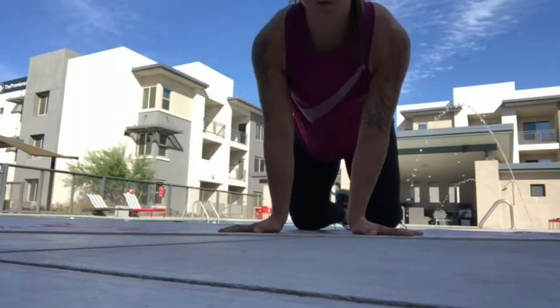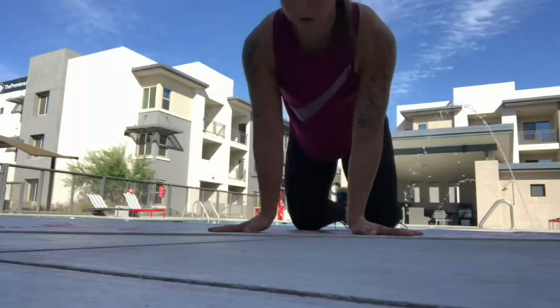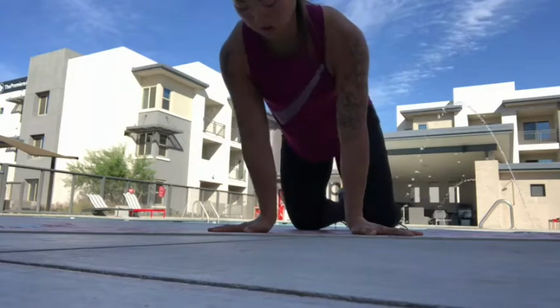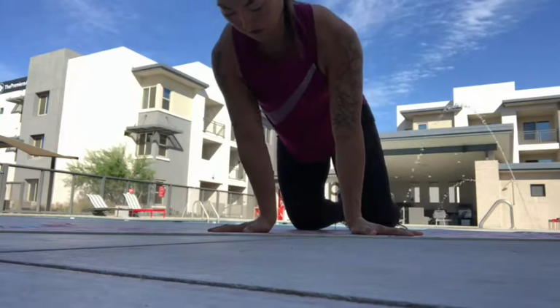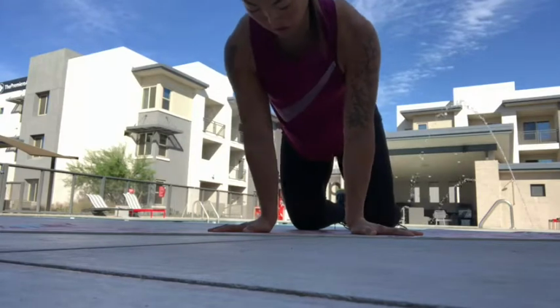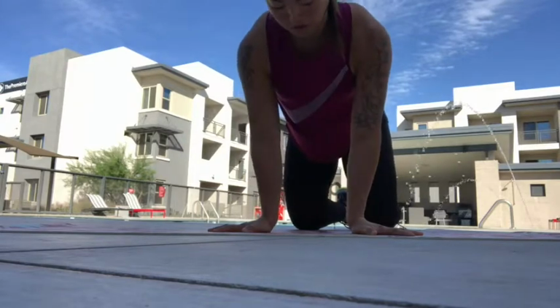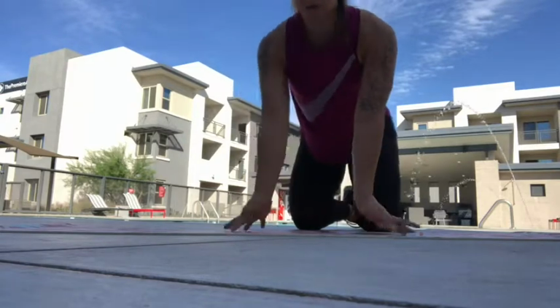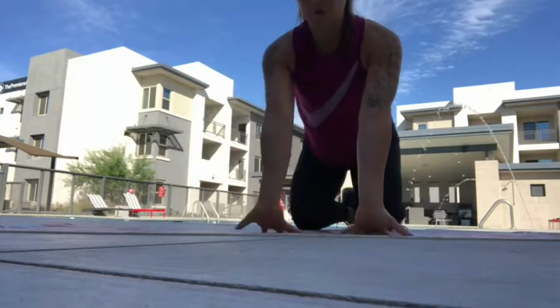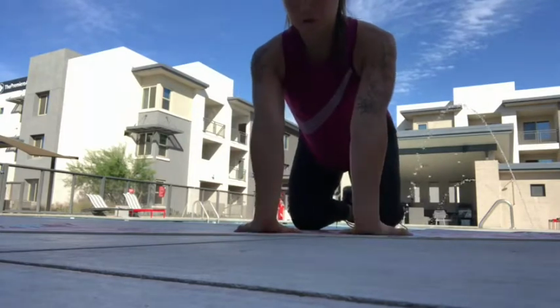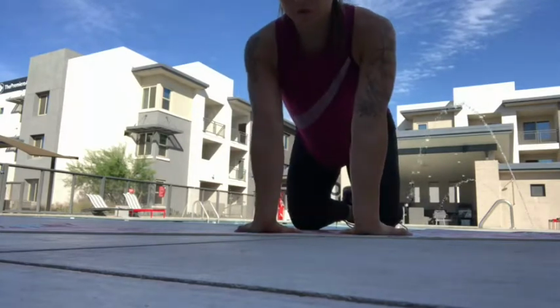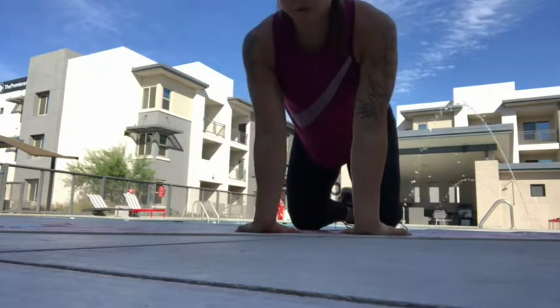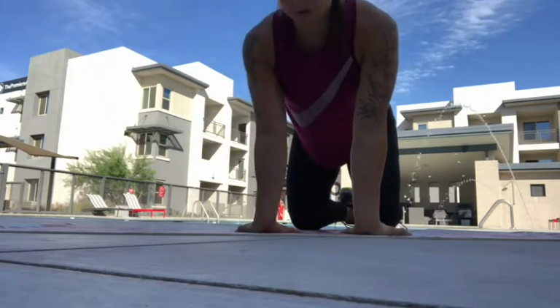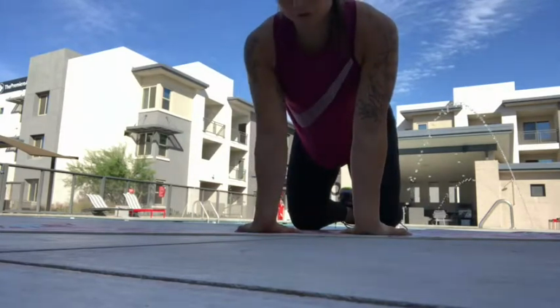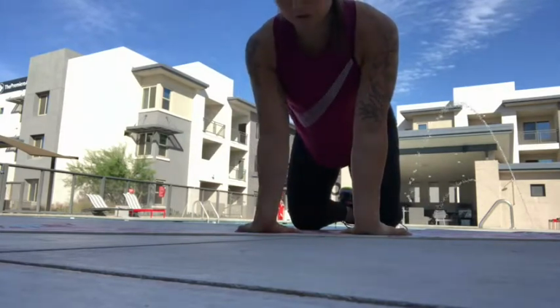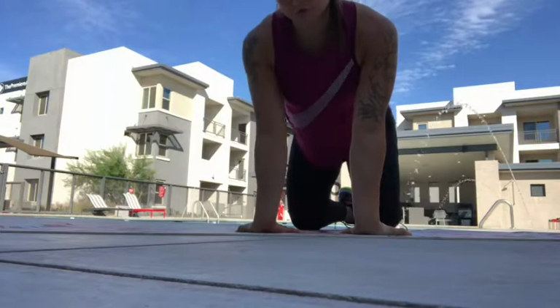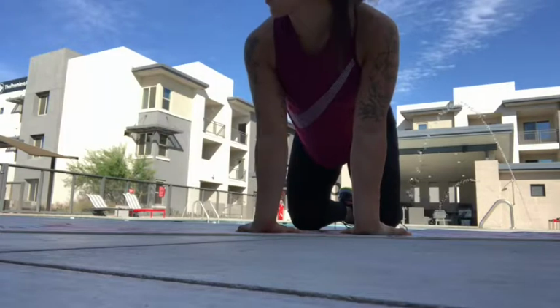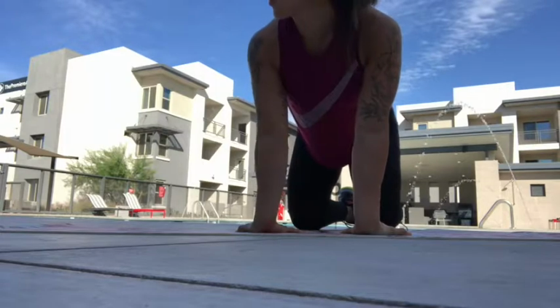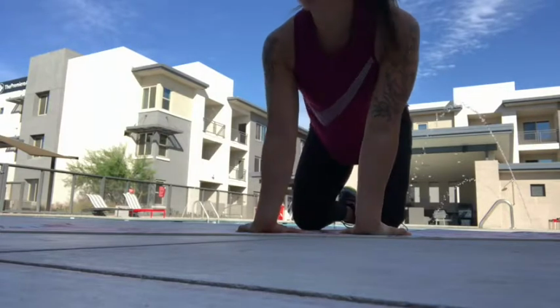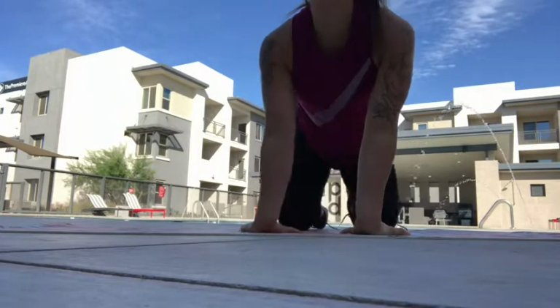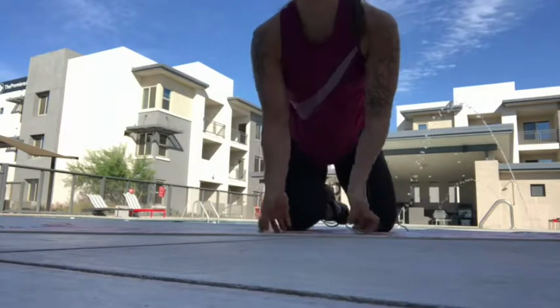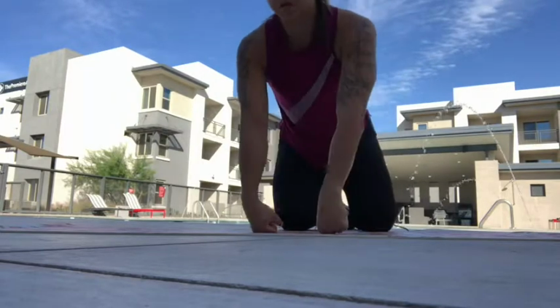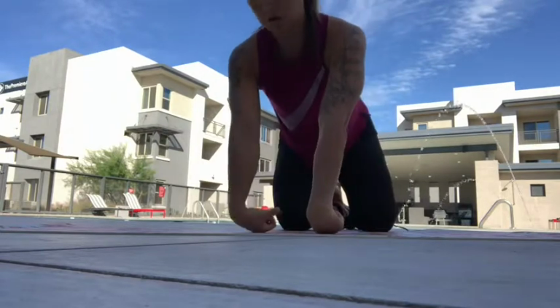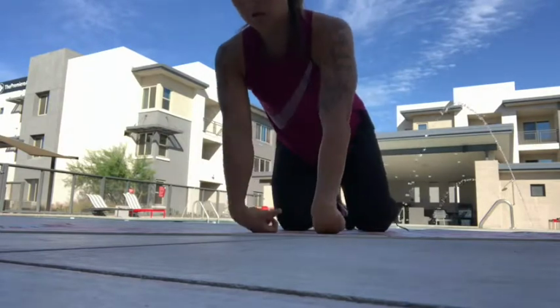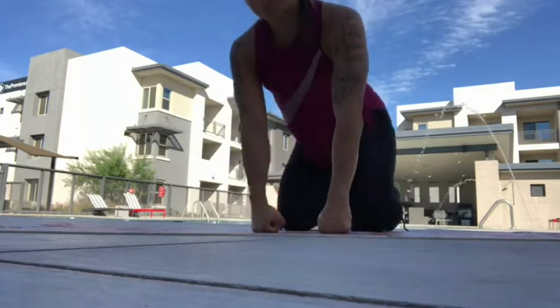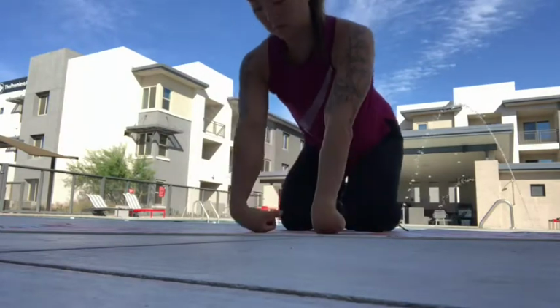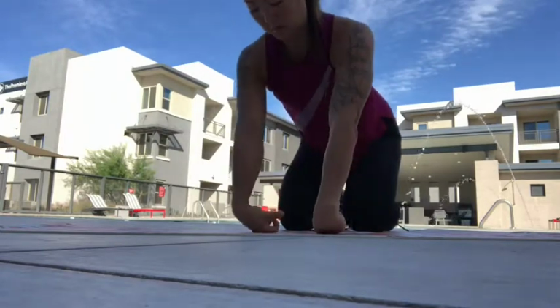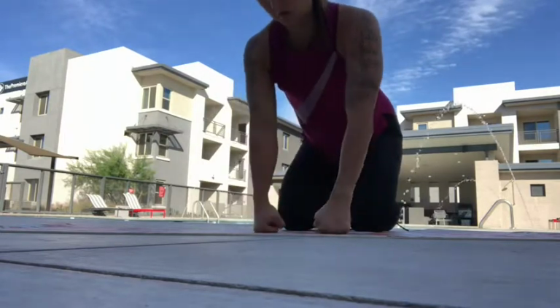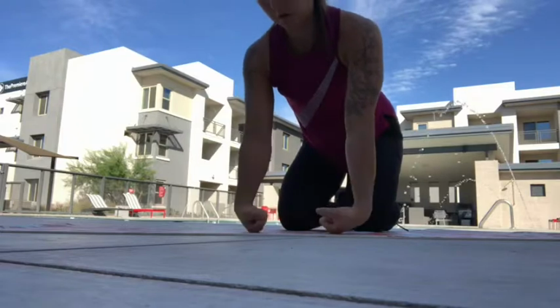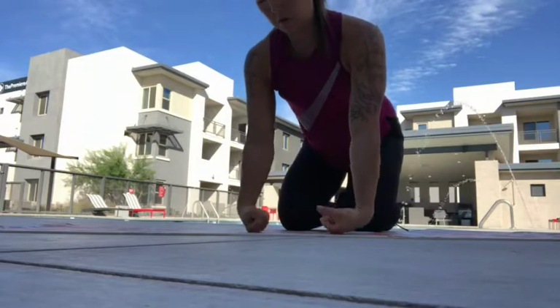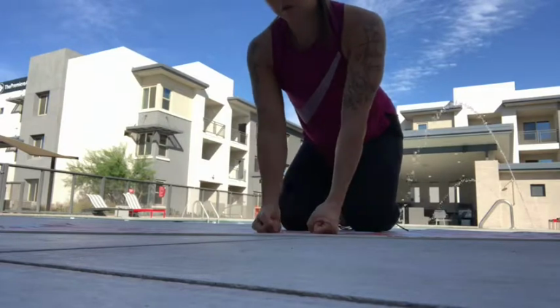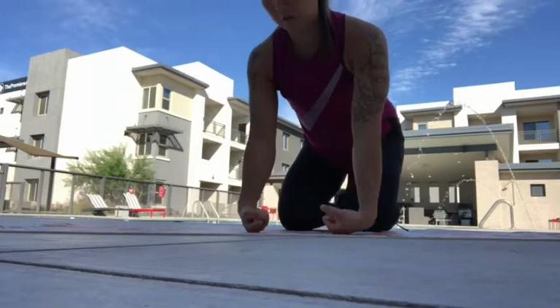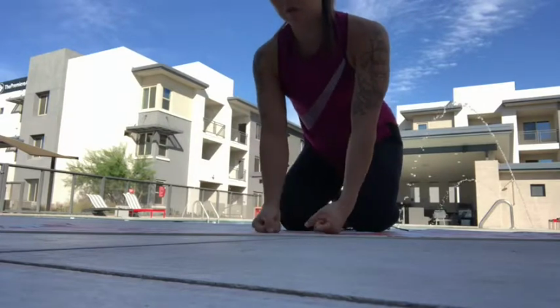You can do one hand at a time if it's a little uncomfortable. Just go to where you start to feel a stretch and then ease back off. I like to do 10 or 15 of these before I get into any wrist extension exercises like push-ups or handstands.